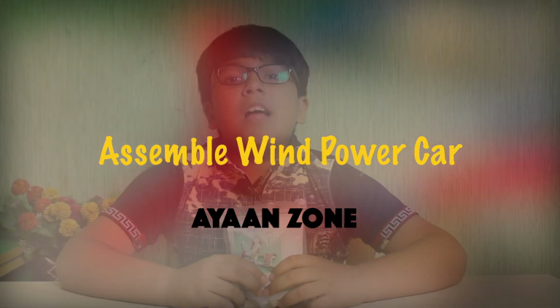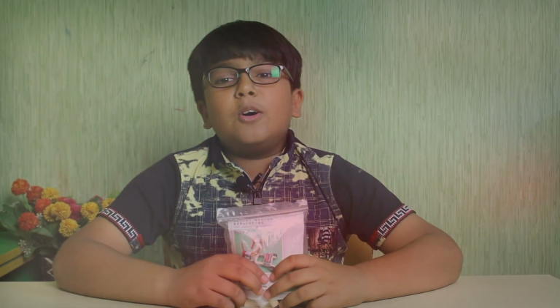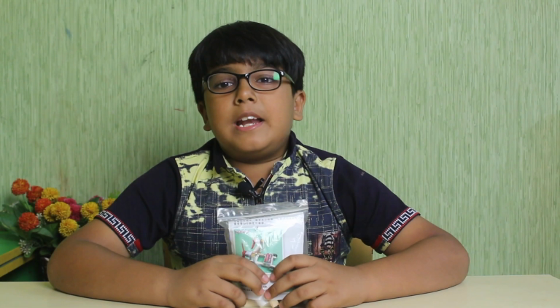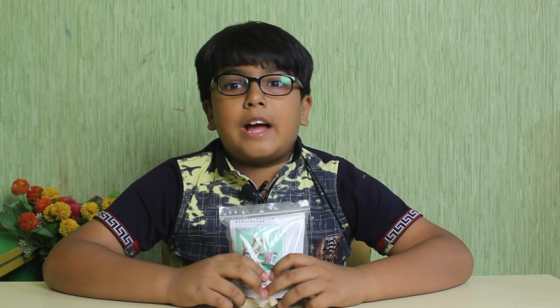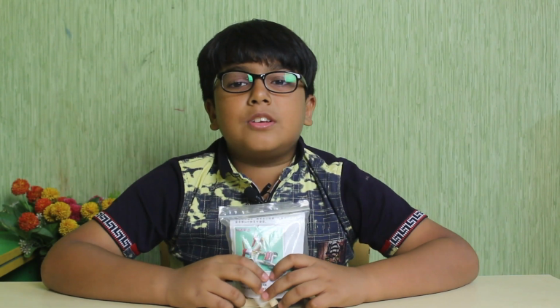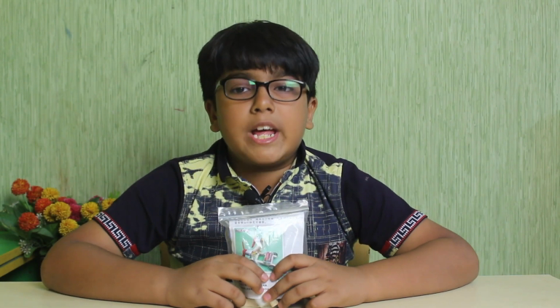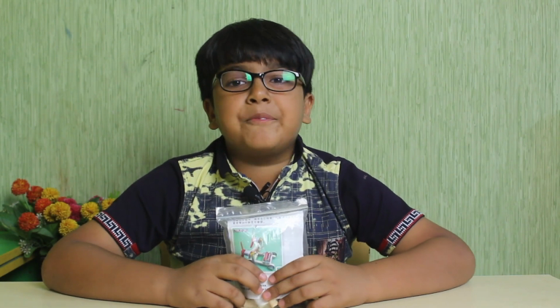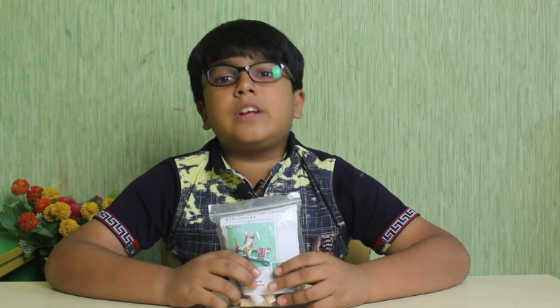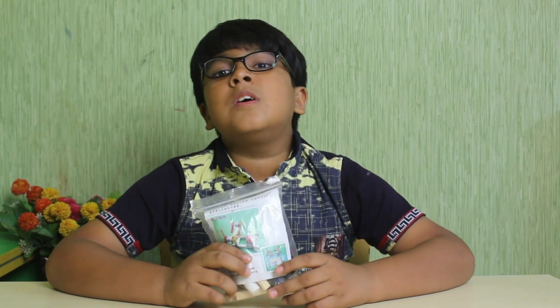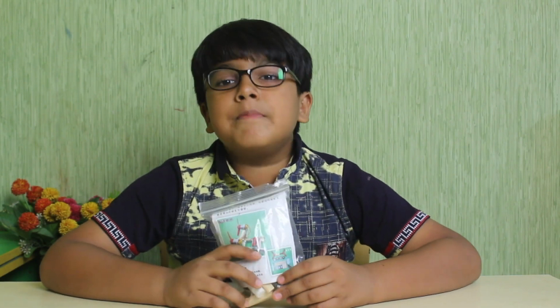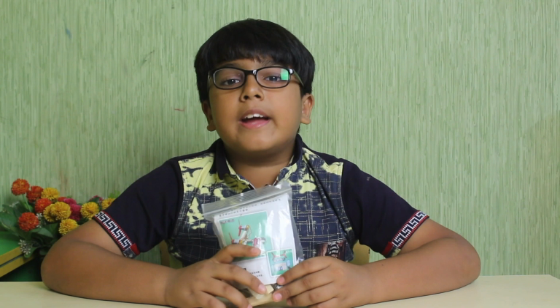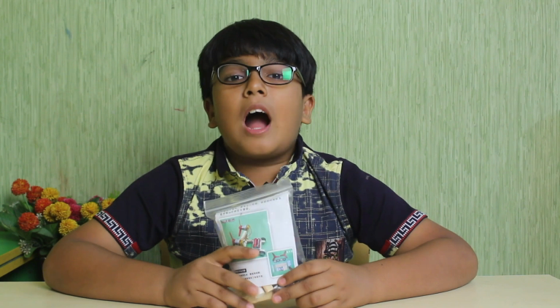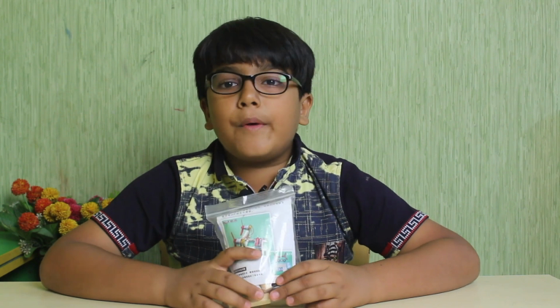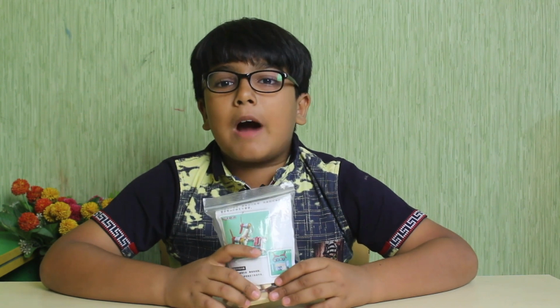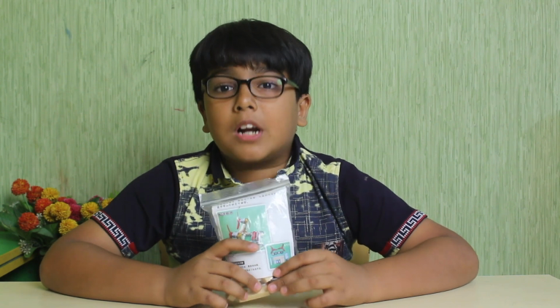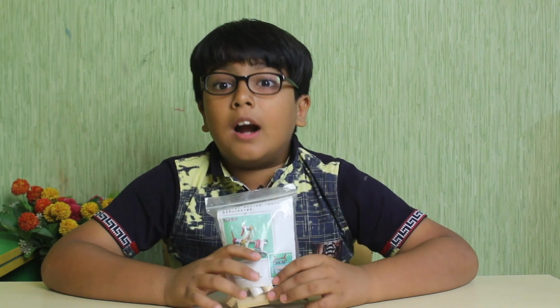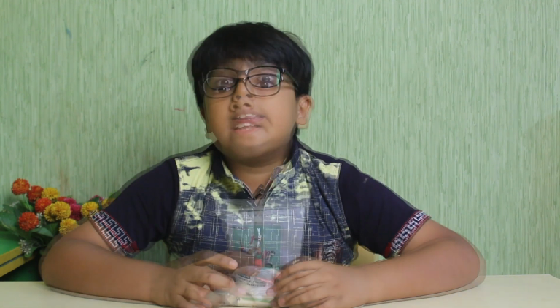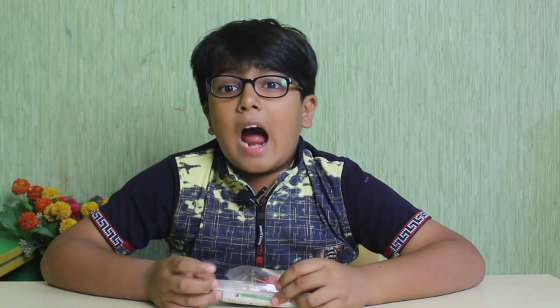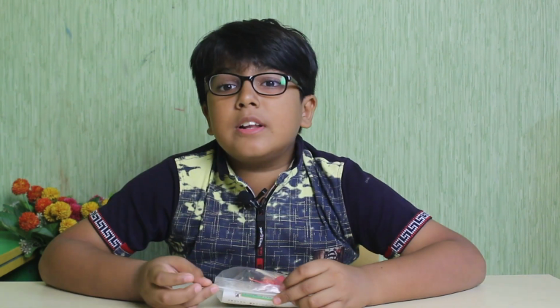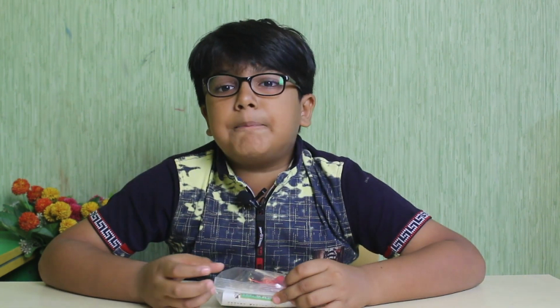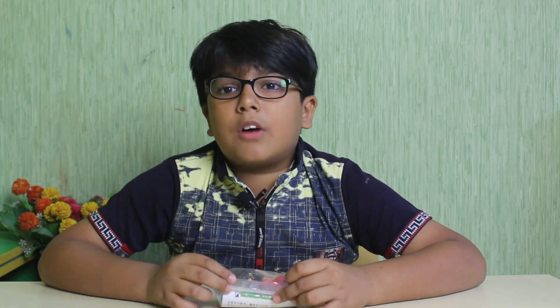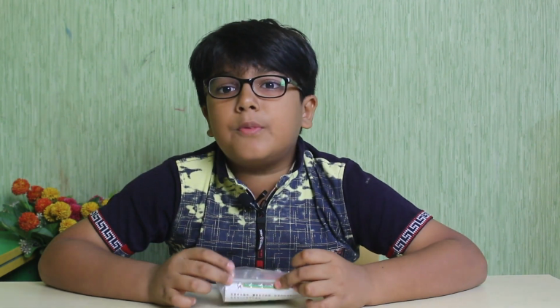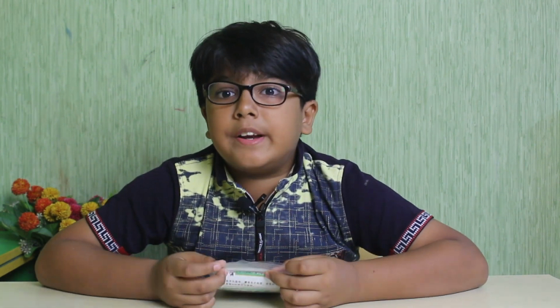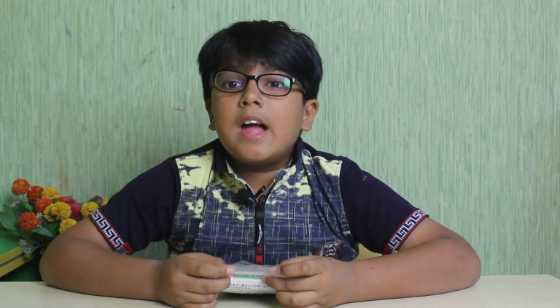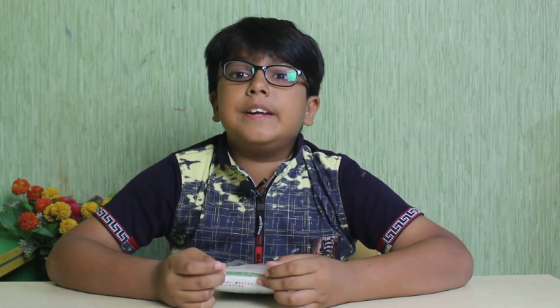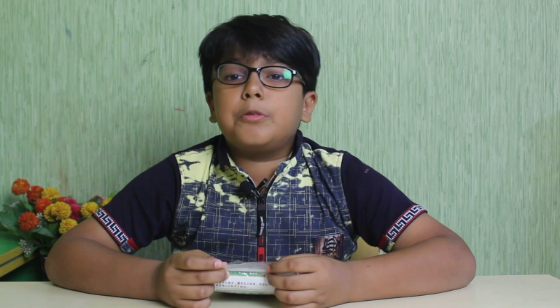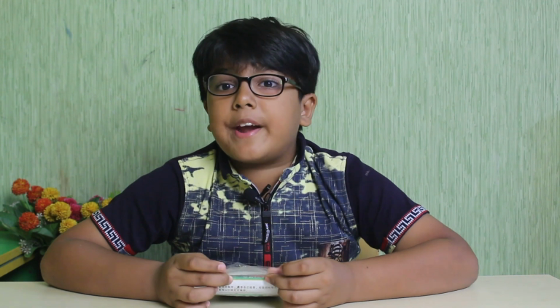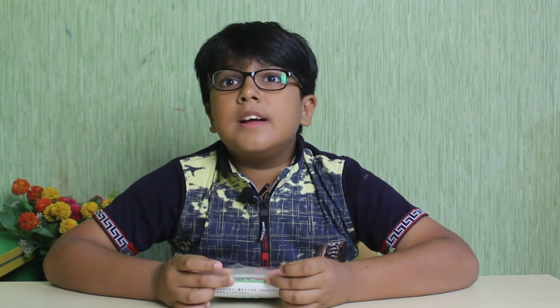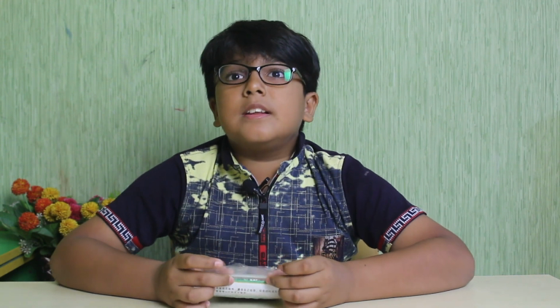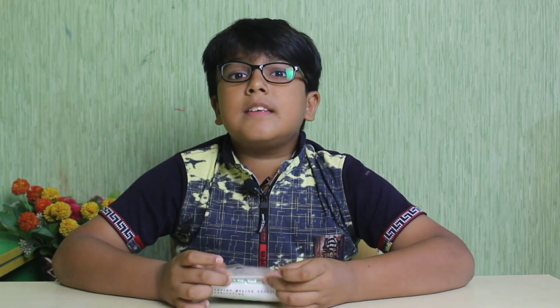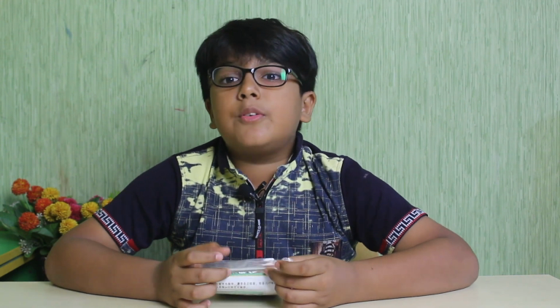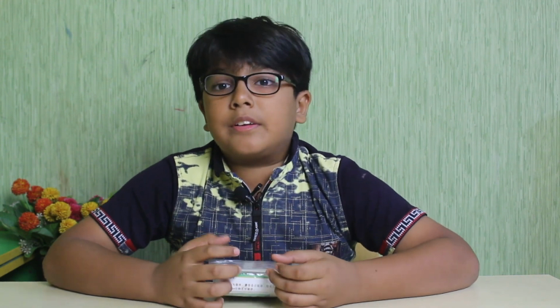Hello, my name is Ayan. Today I am going to make a wind power car. The car will get the power from wind and it will run. Let's see how it works.